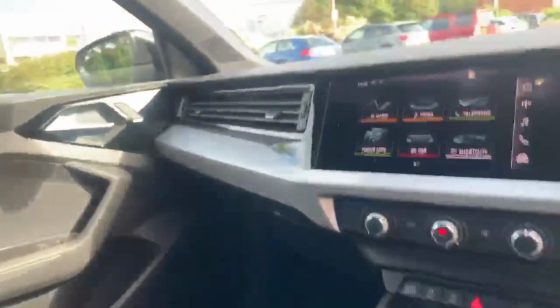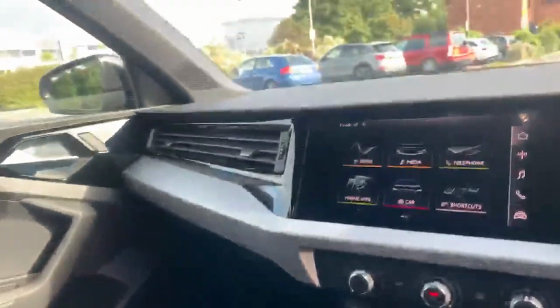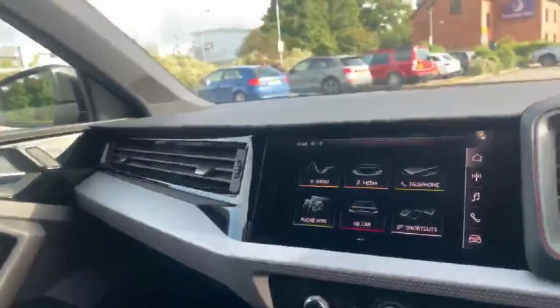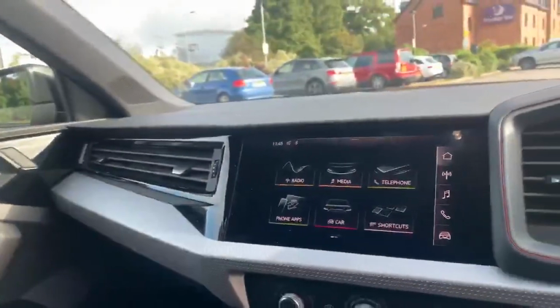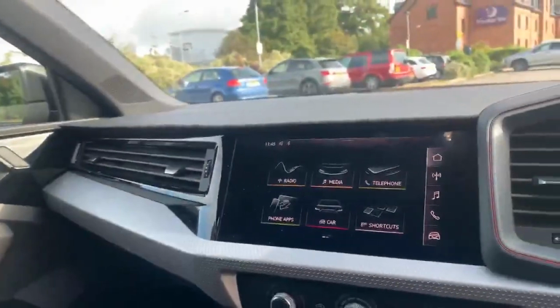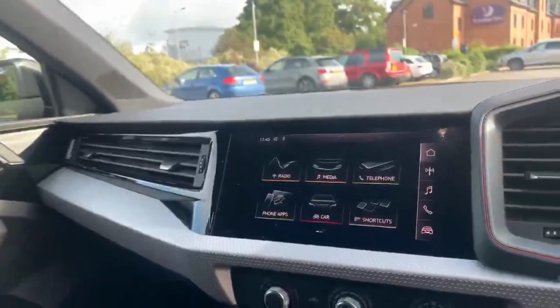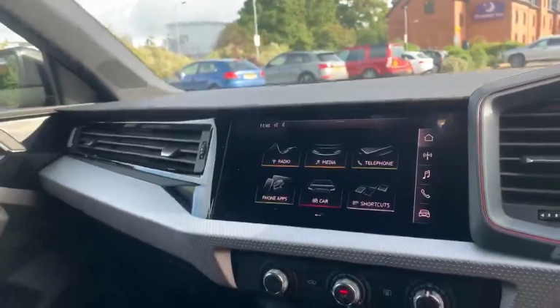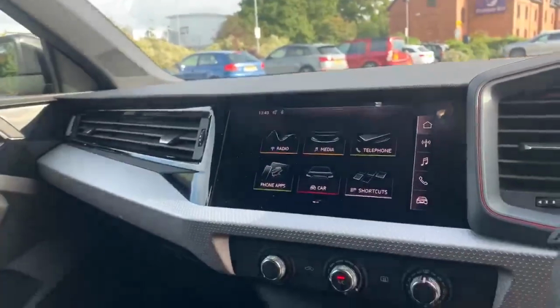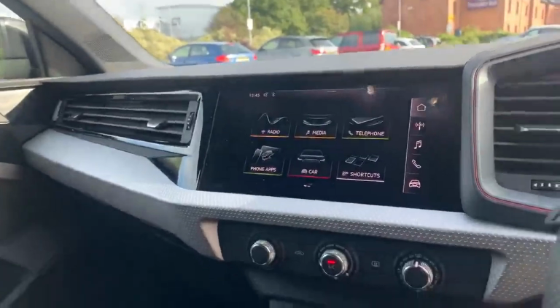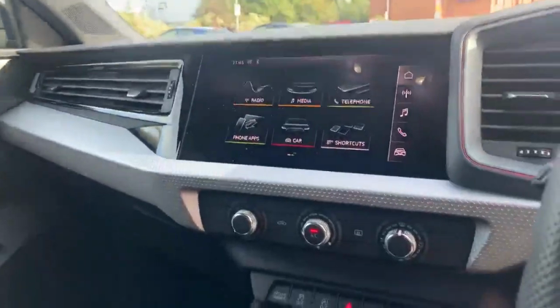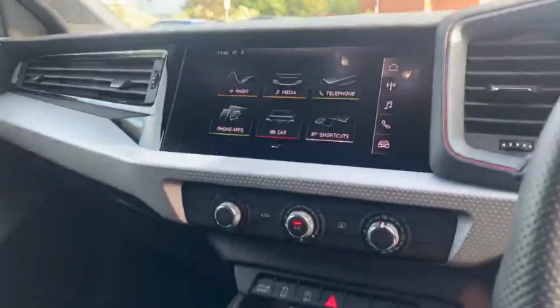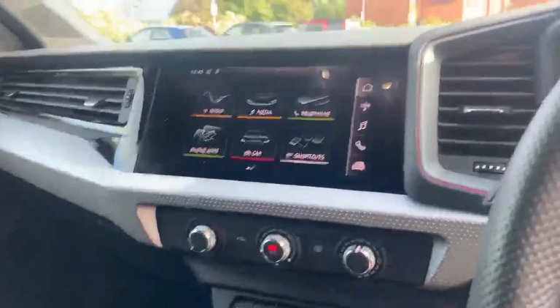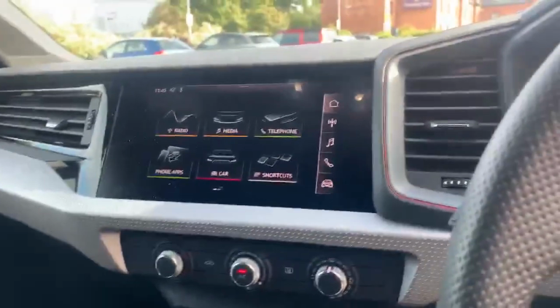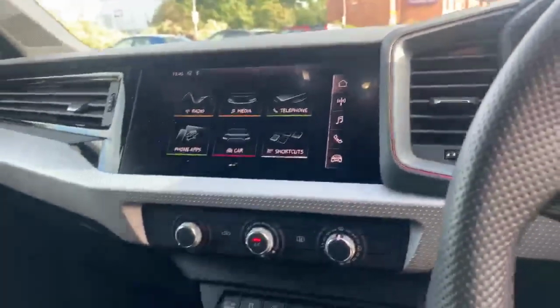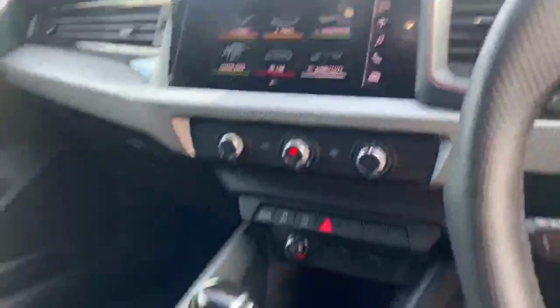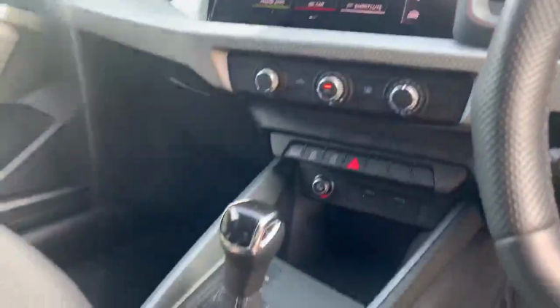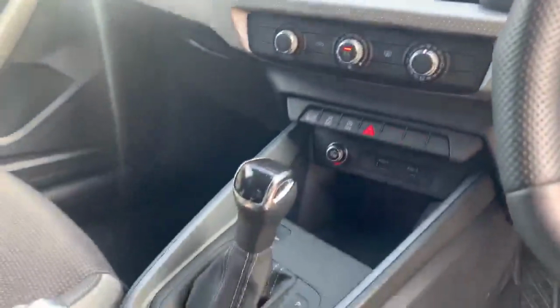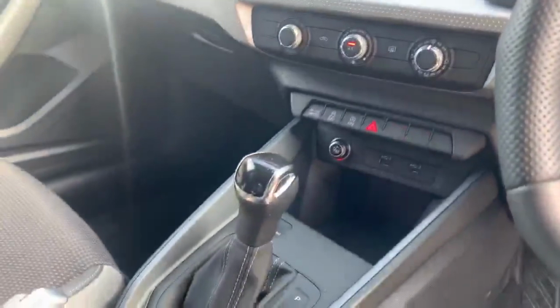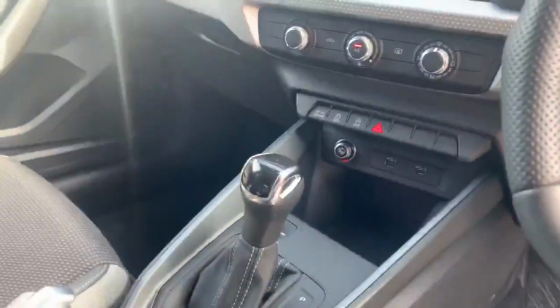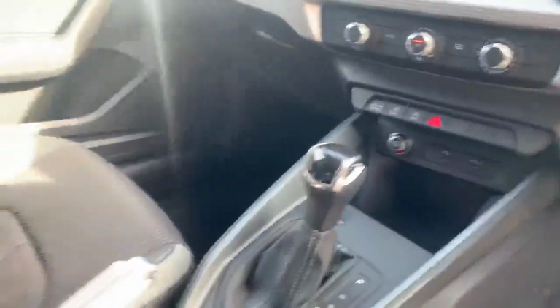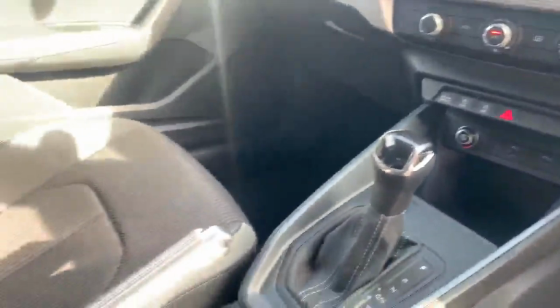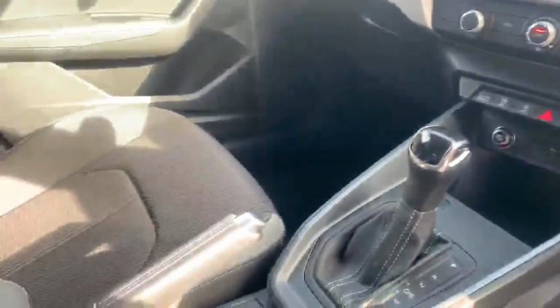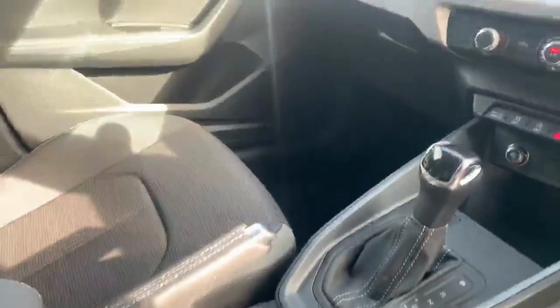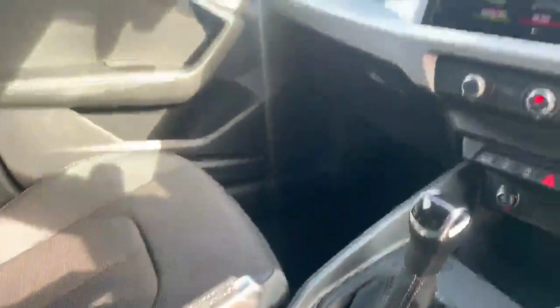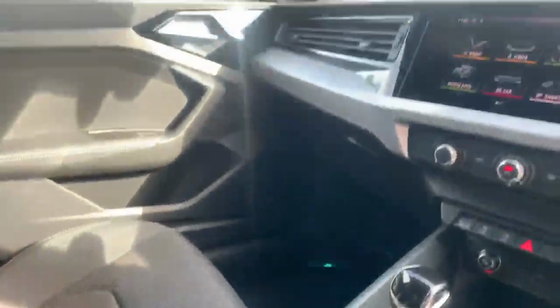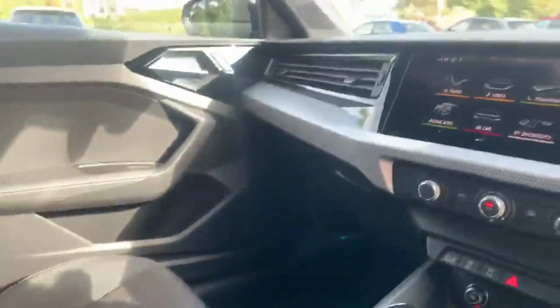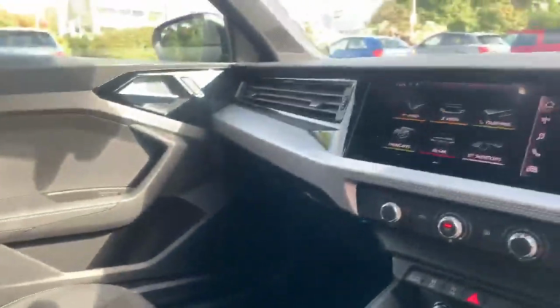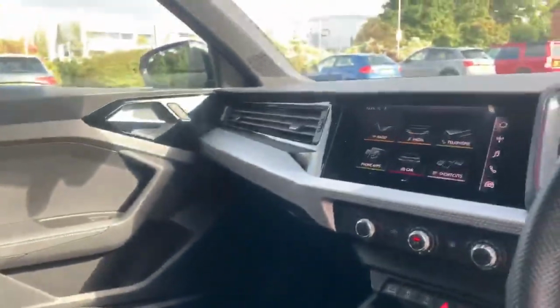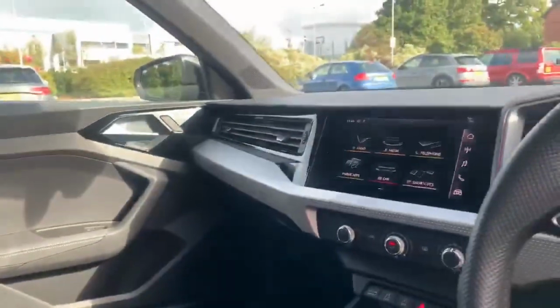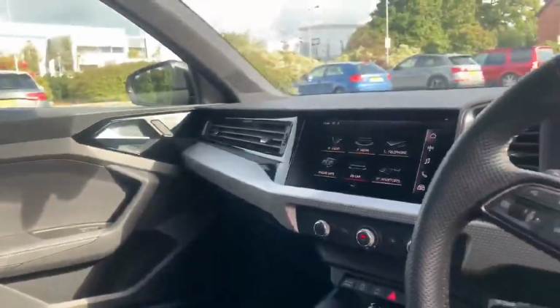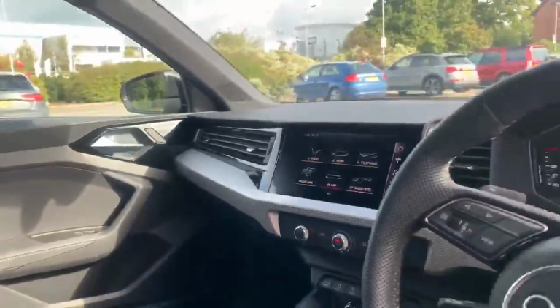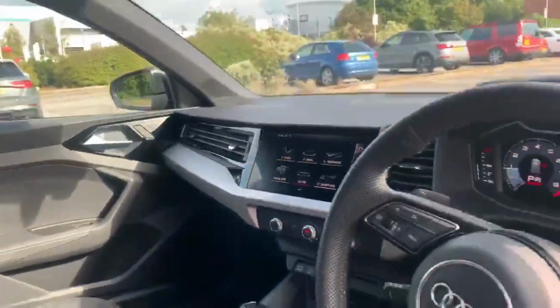We've got the touch screen MMI display, the climate controls, the automatic gearbox, and we've got the handbrake there as well. This car does actually come with the ambient lighting pack as well.